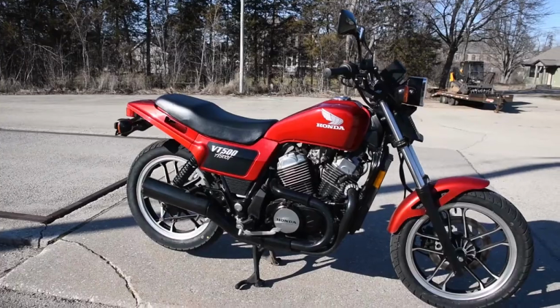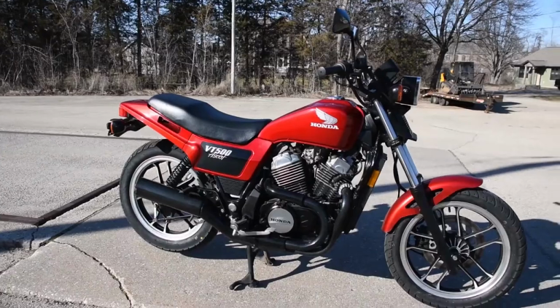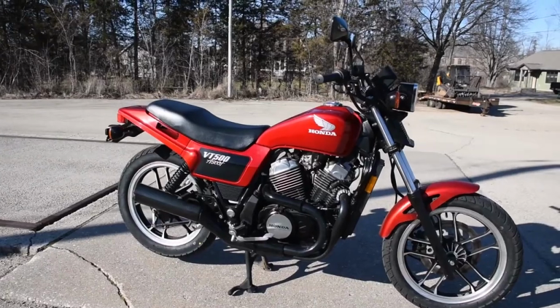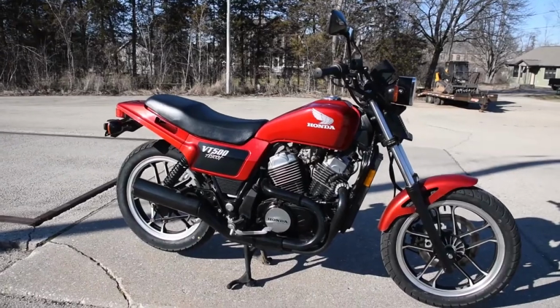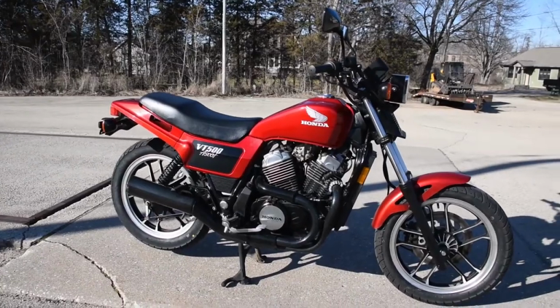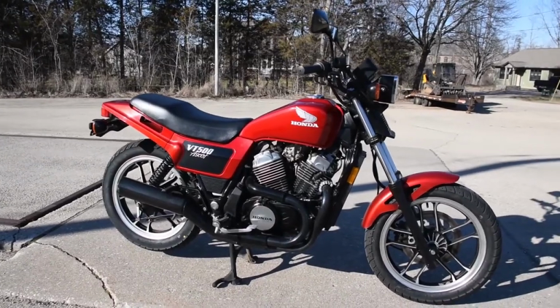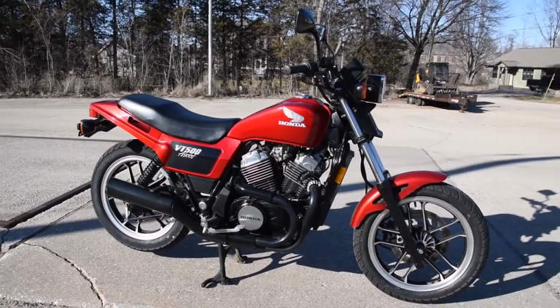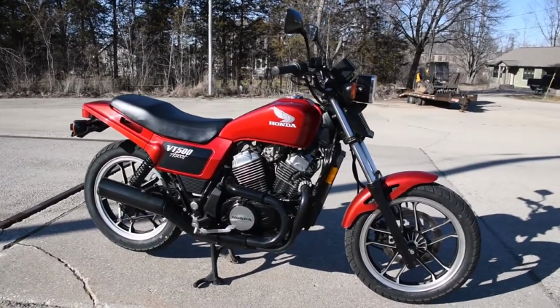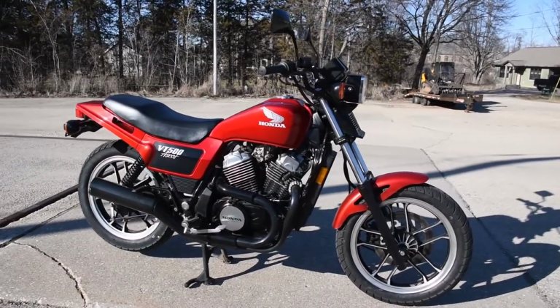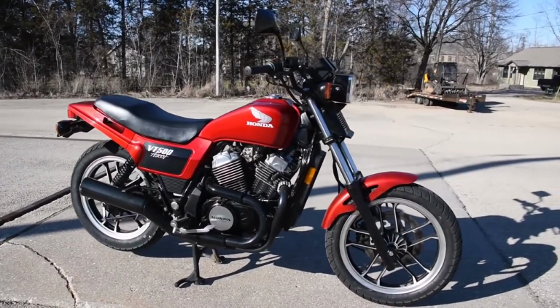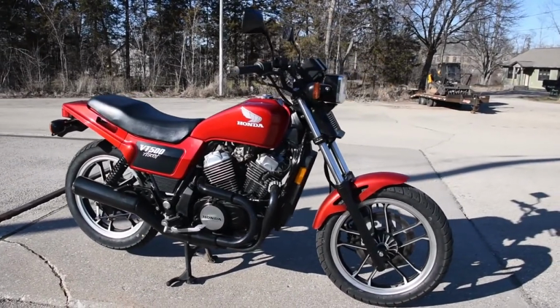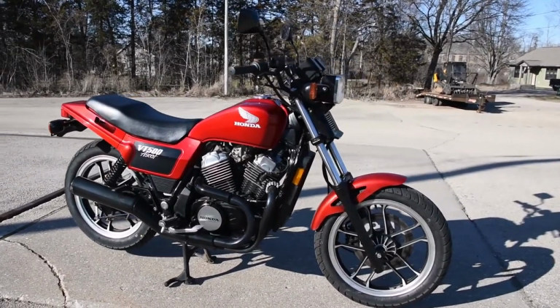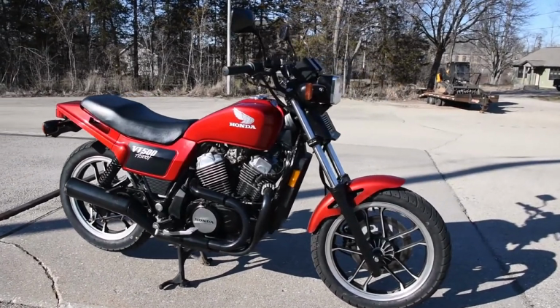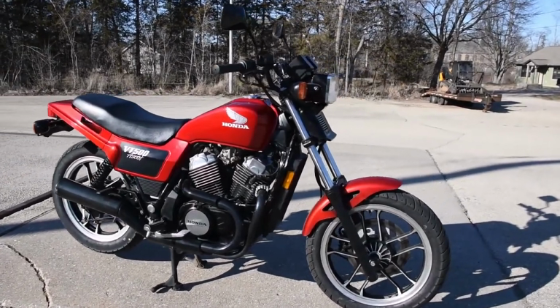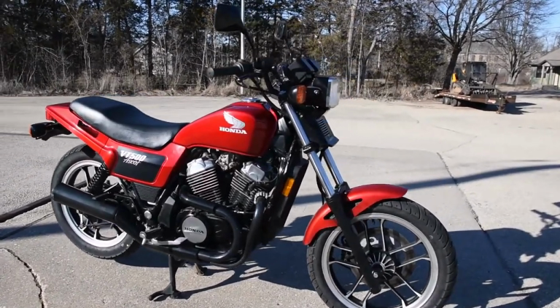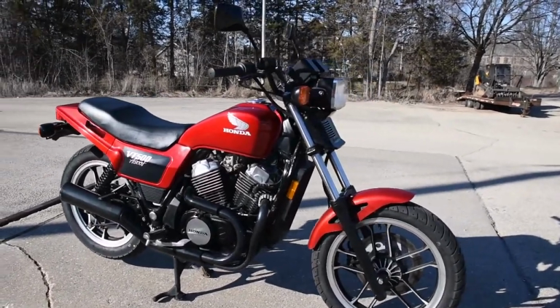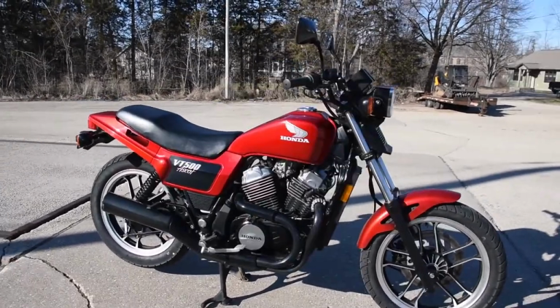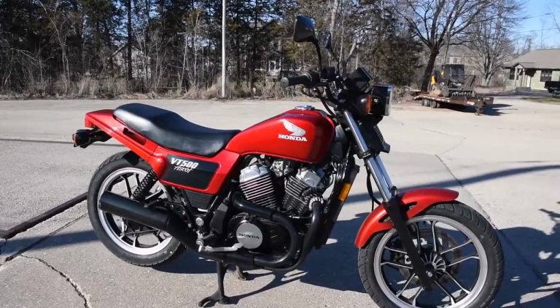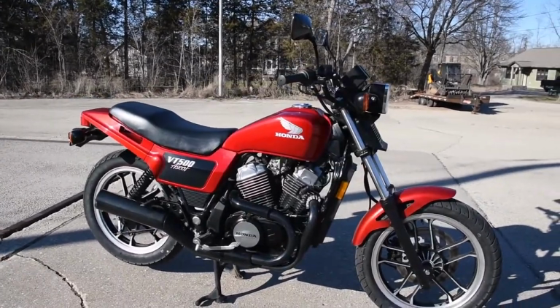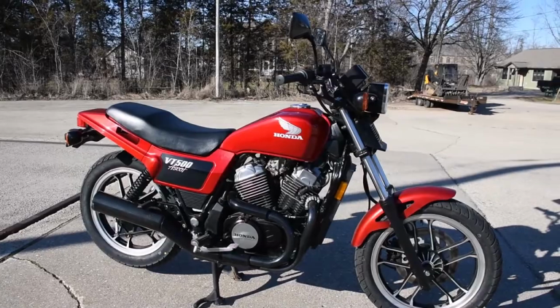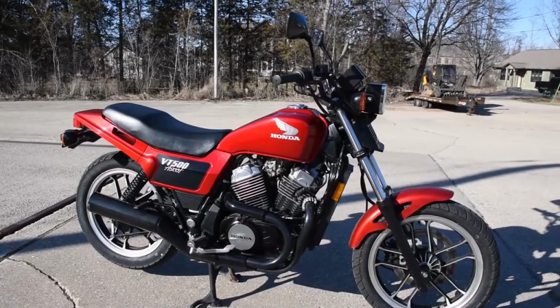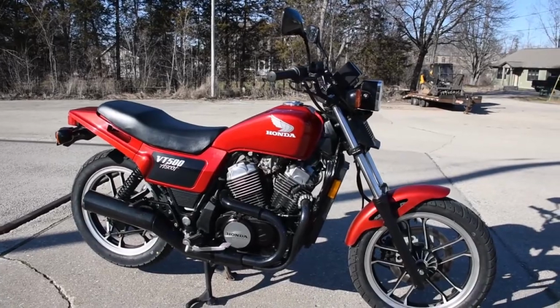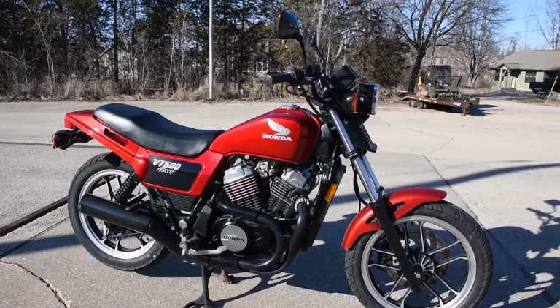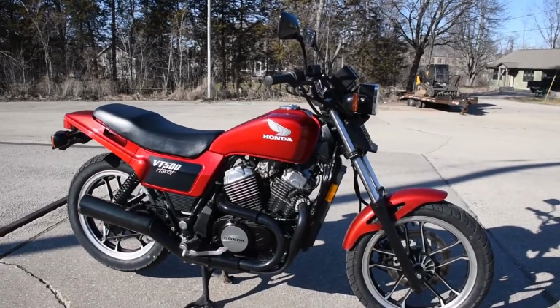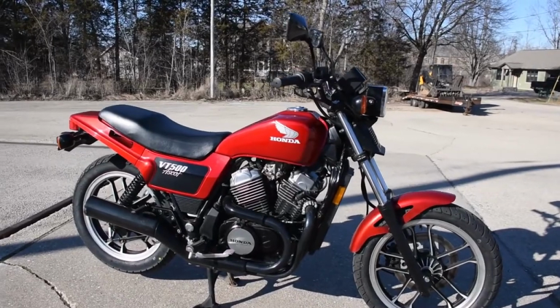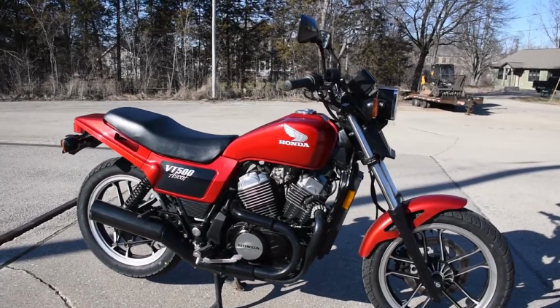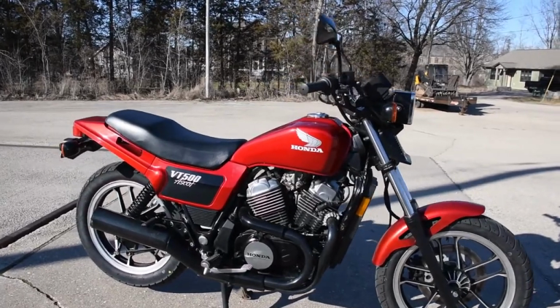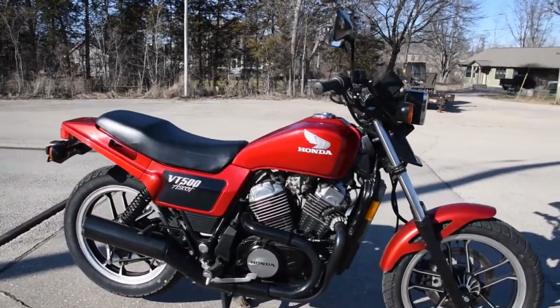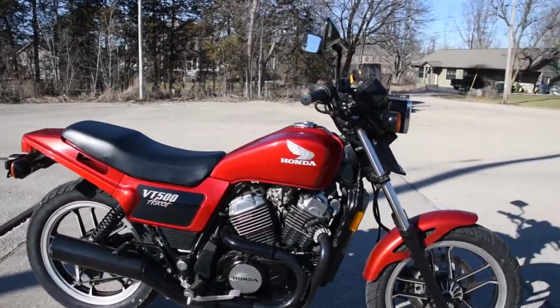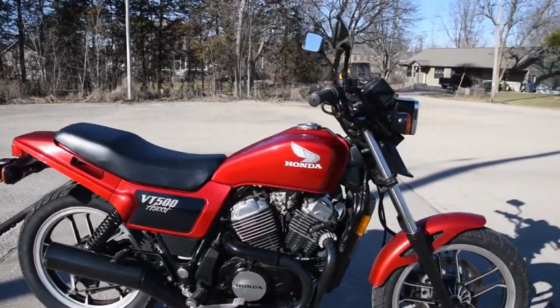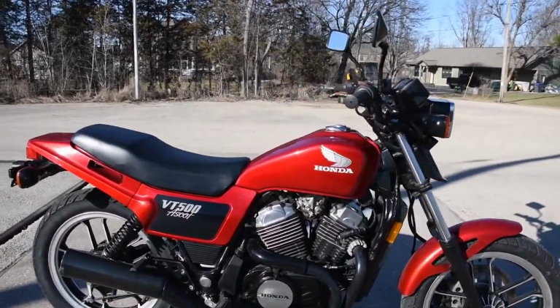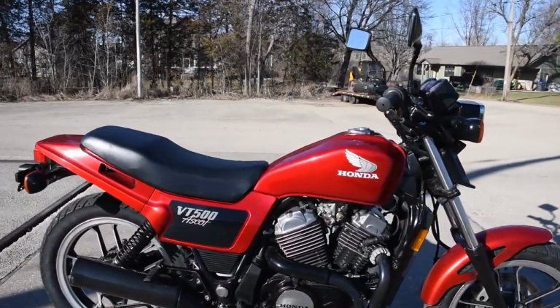Here we have the Honda Ascot VT500. This is a very lovely original example, fully serviced in preparation for the sale.